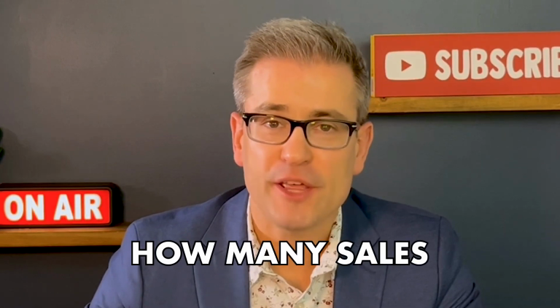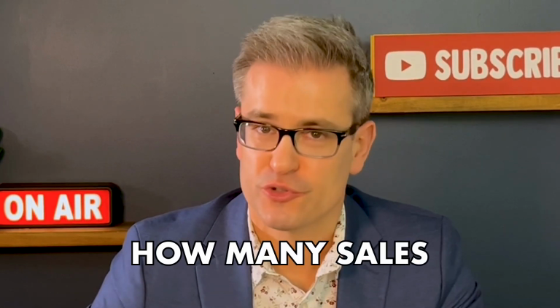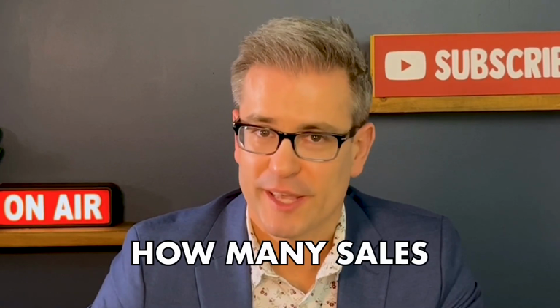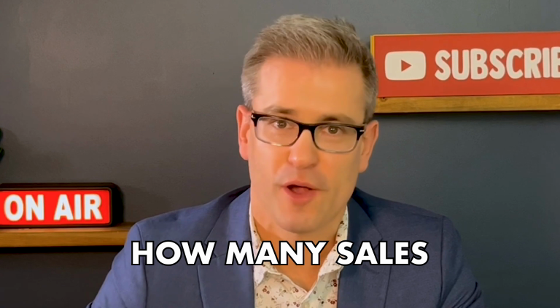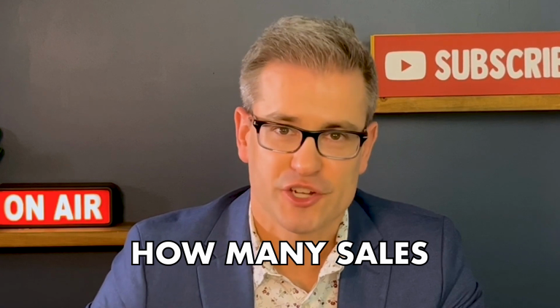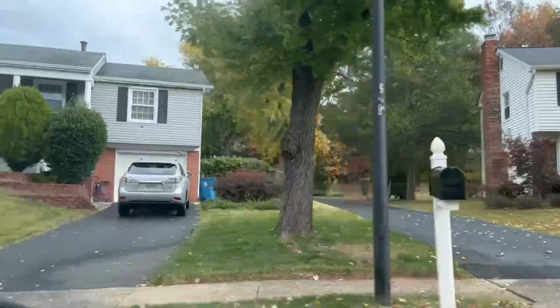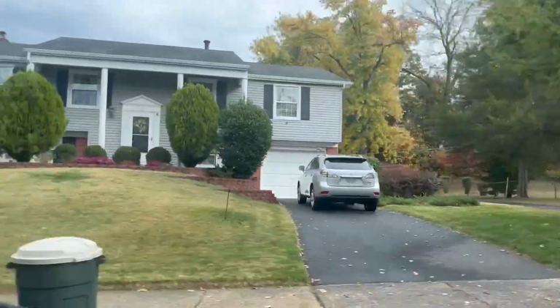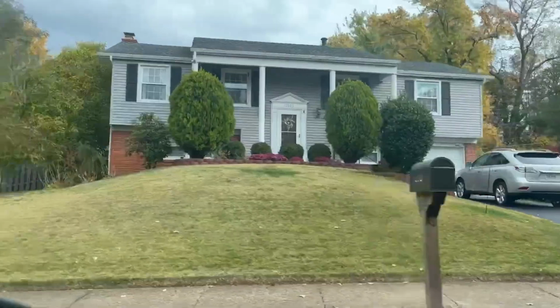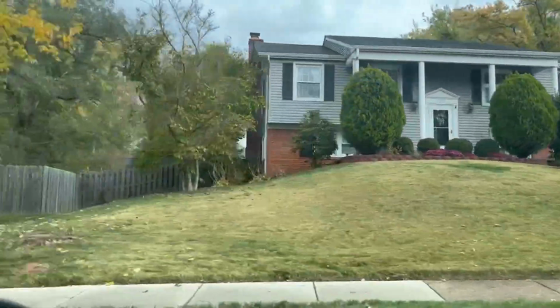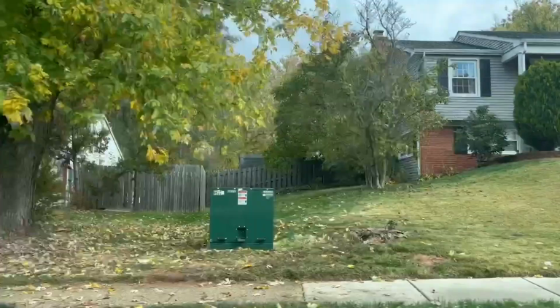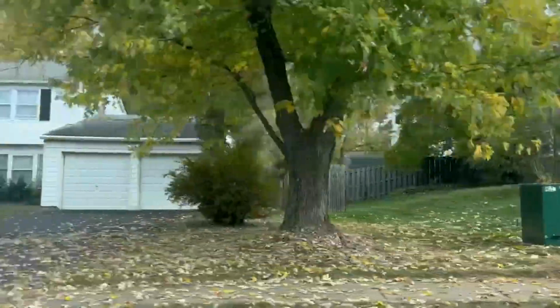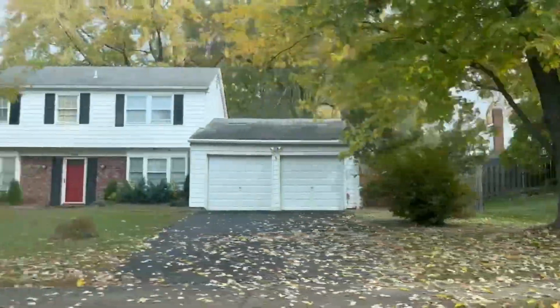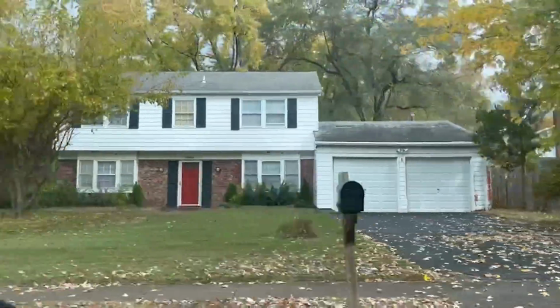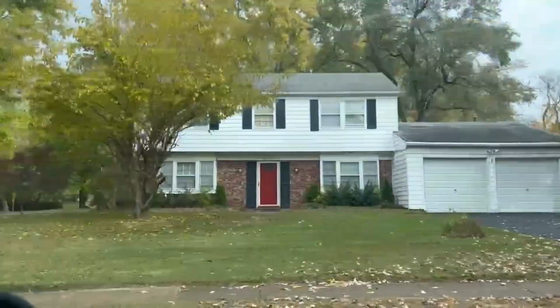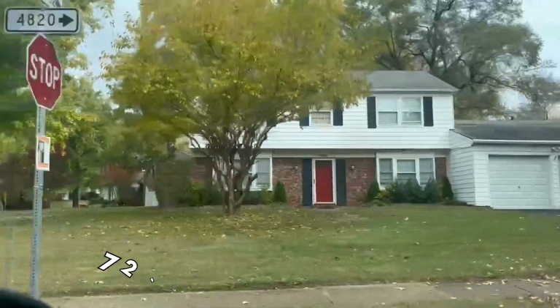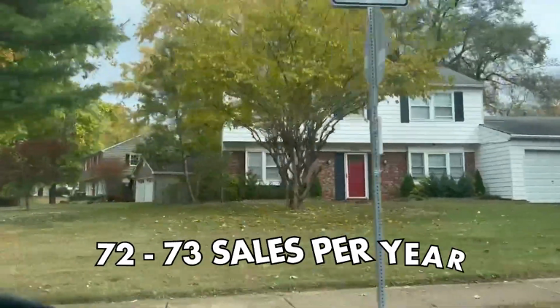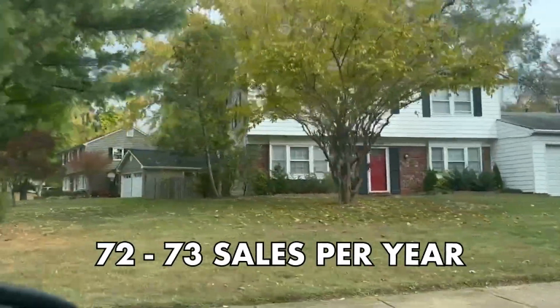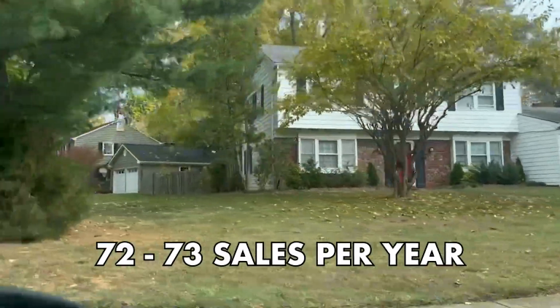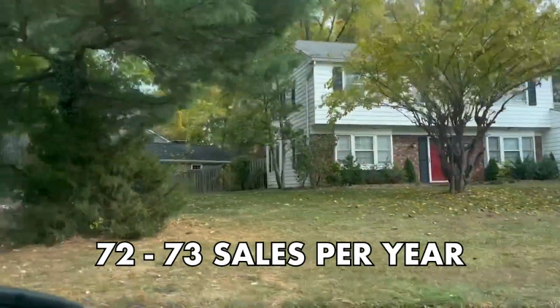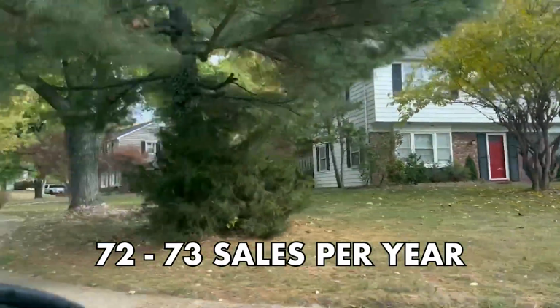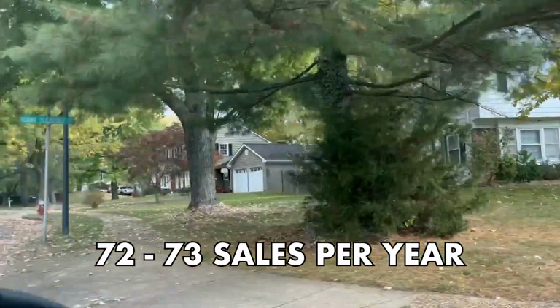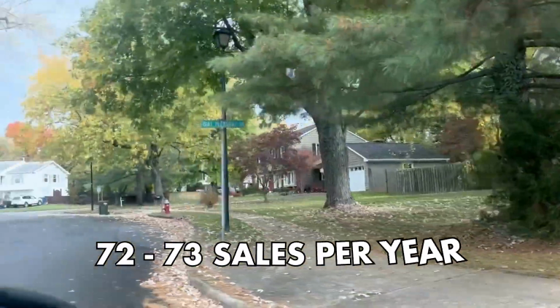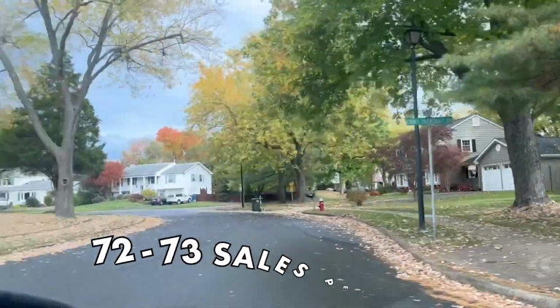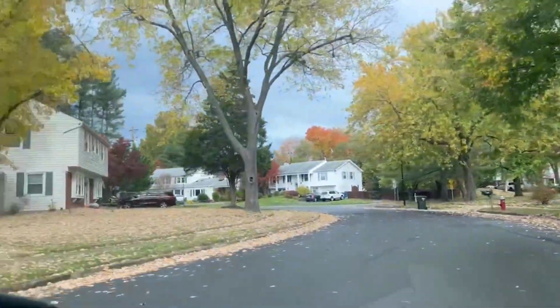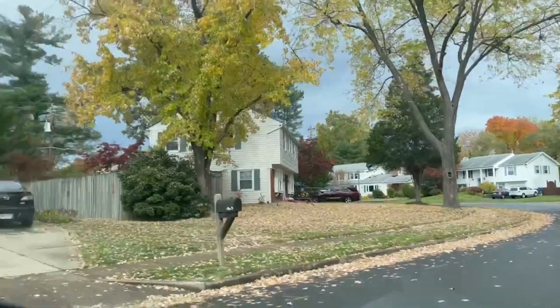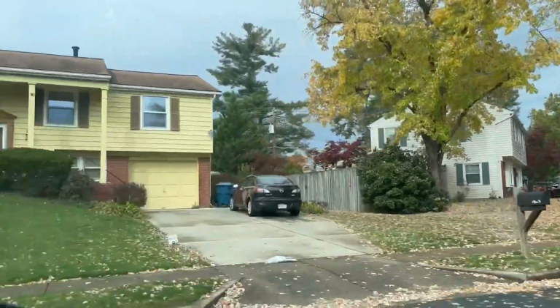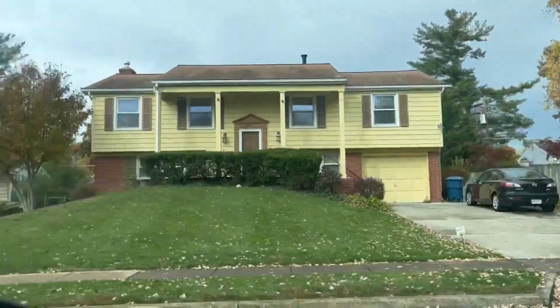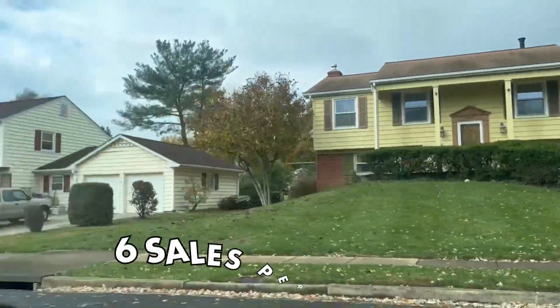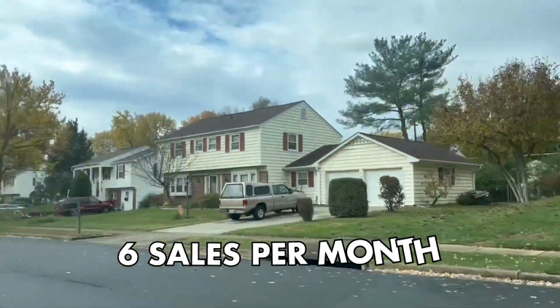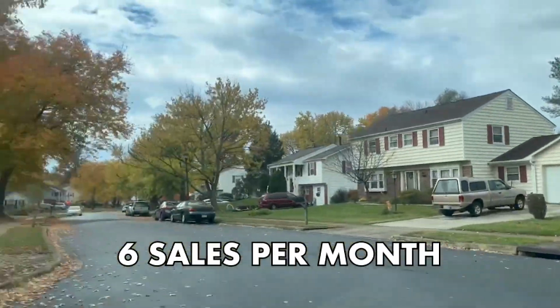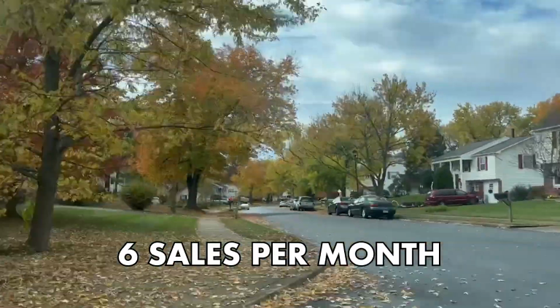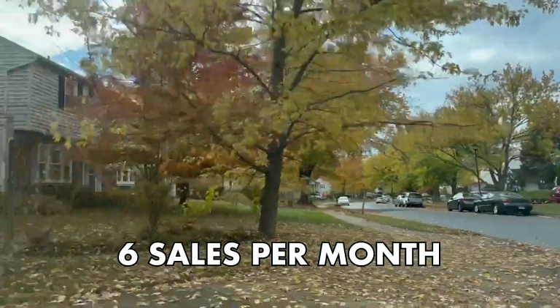On average, how many homes are sold in Greenbrier each year? Greenbrier is a very large subdivision with a lot of turnover. On average, this neighborhood has about 72 to 73 sales per year, so you should expect to see an average of around six sales per month here.